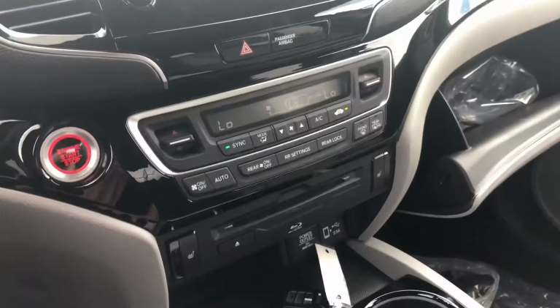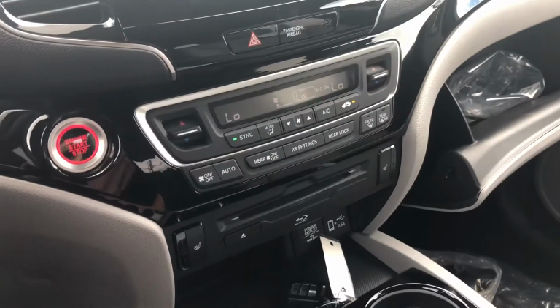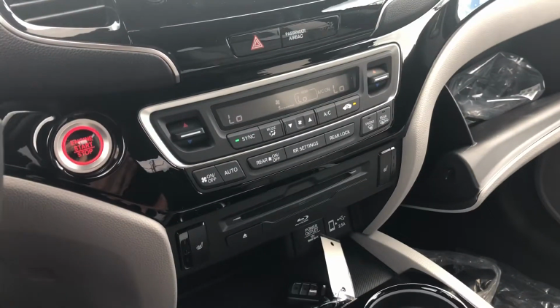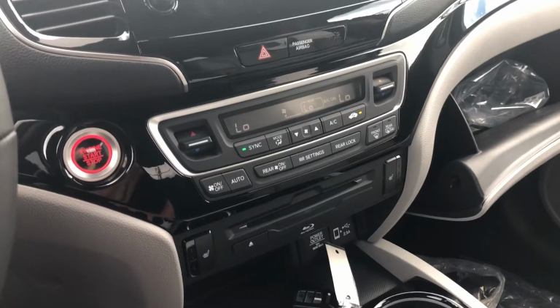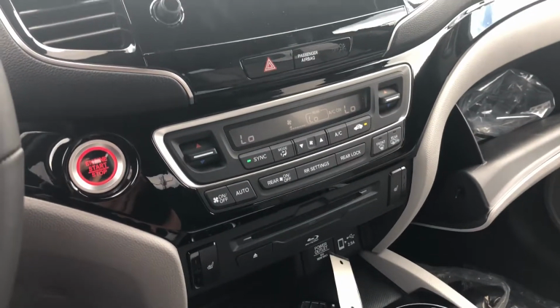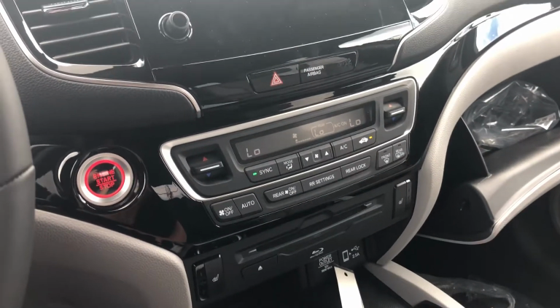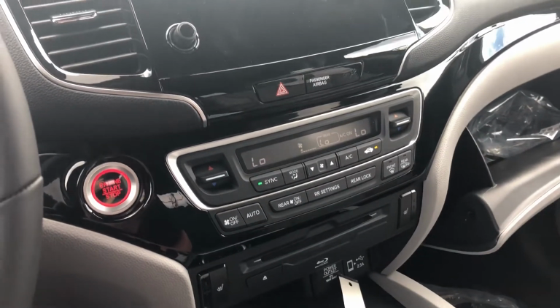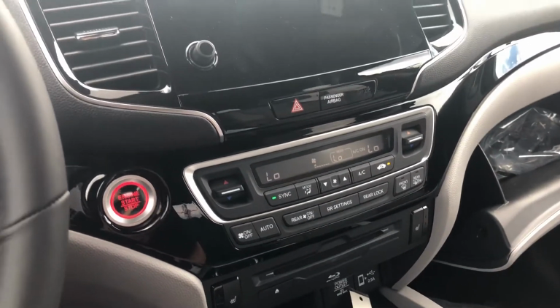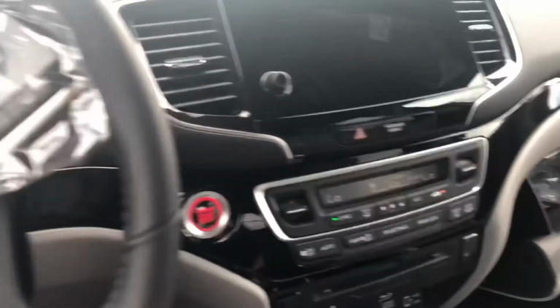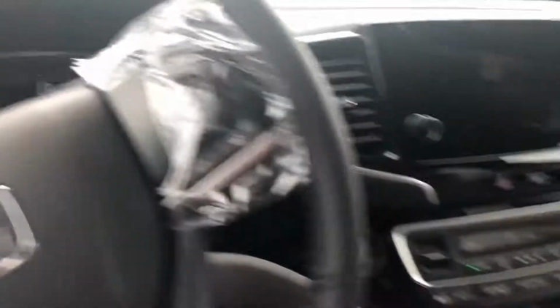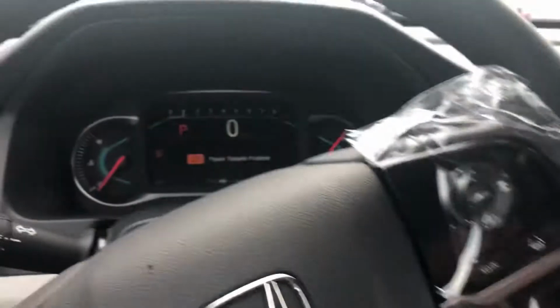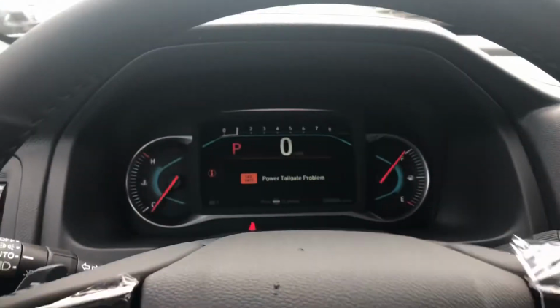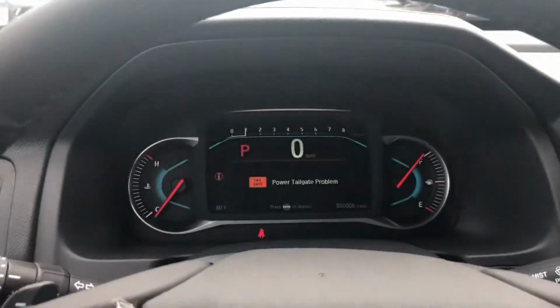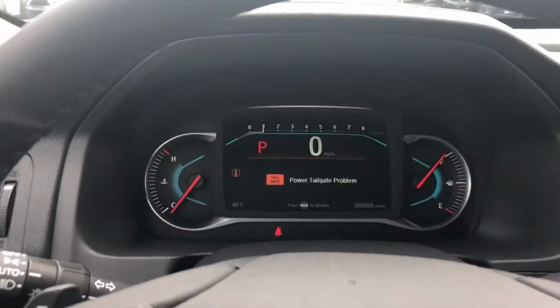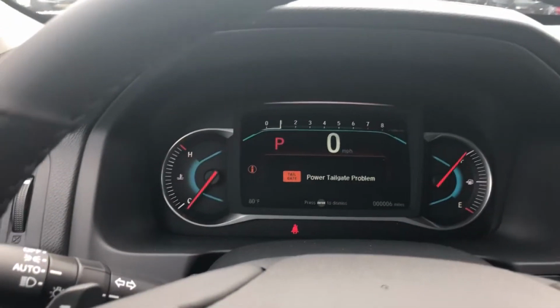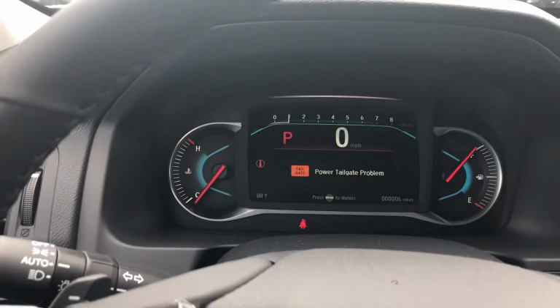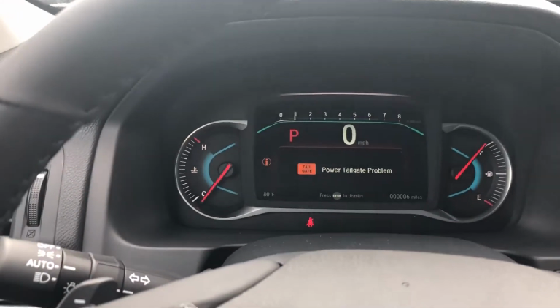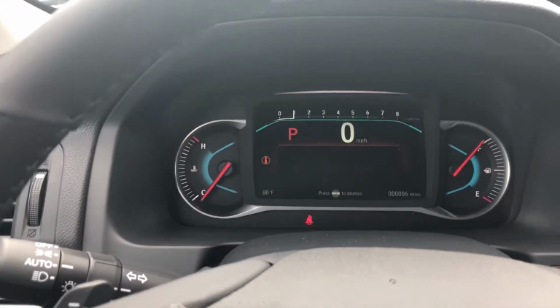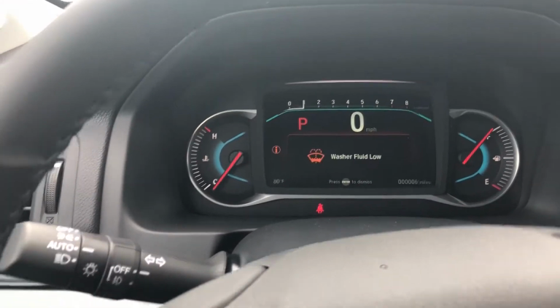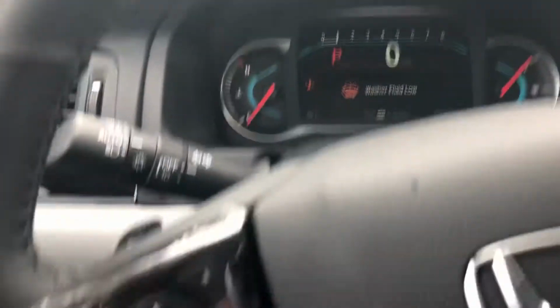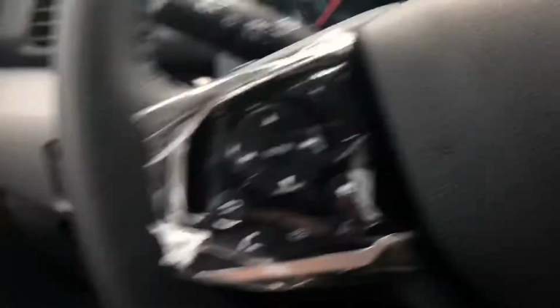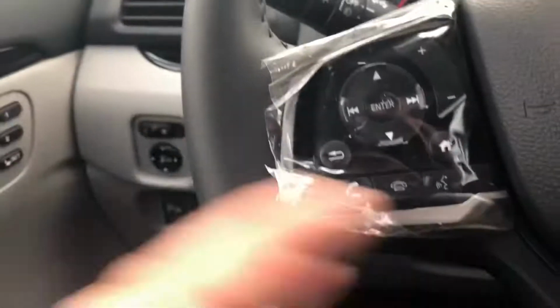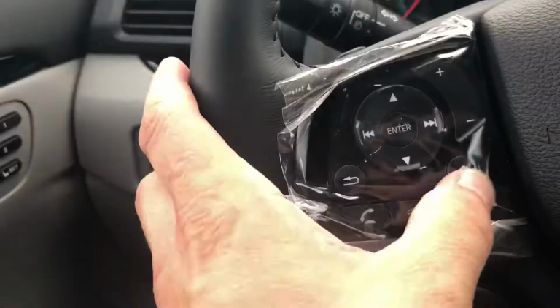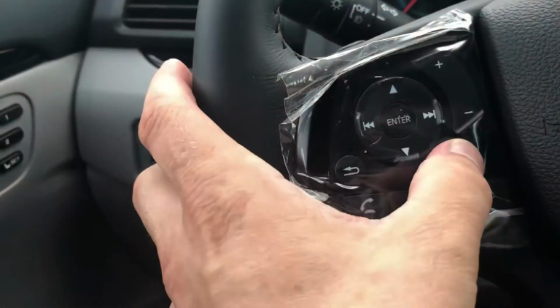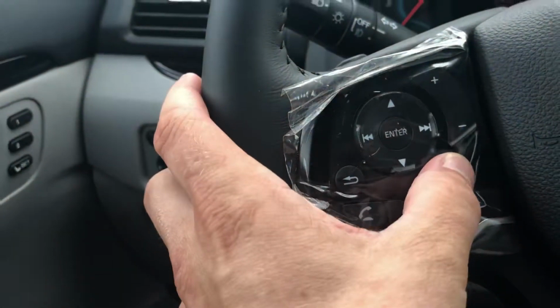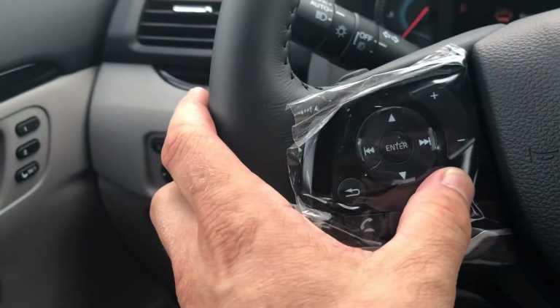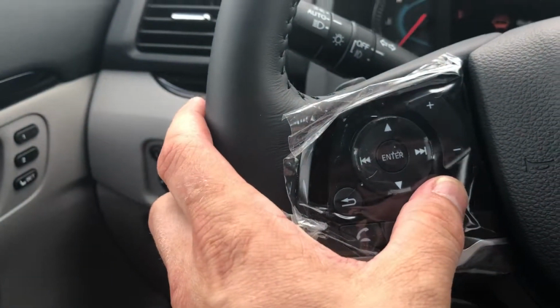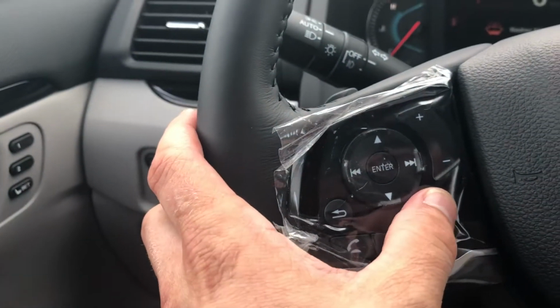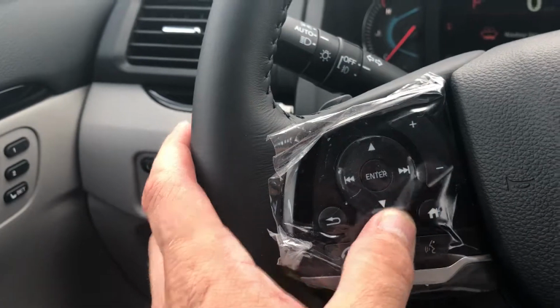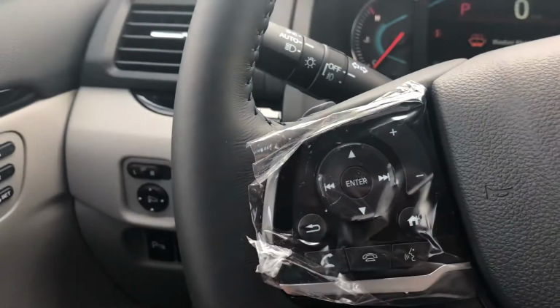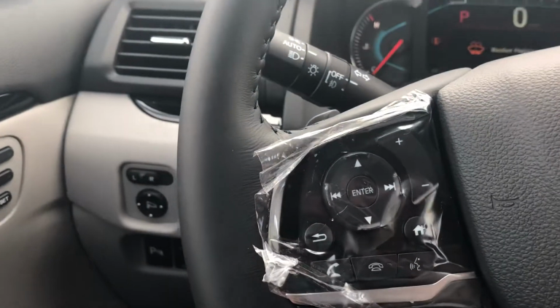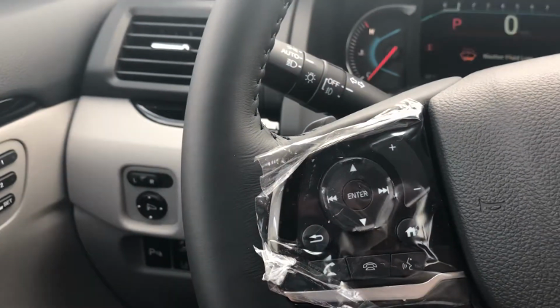You get the rear entertainment center, three-zone climate control, and a very beautiful instrument panel with all kinds of information we can pull up there.